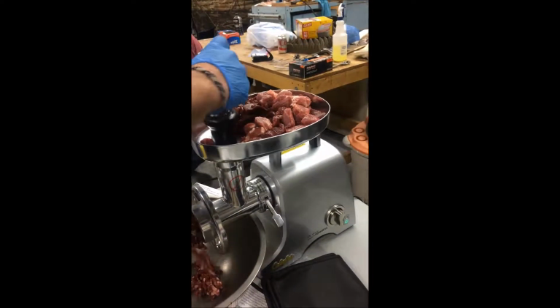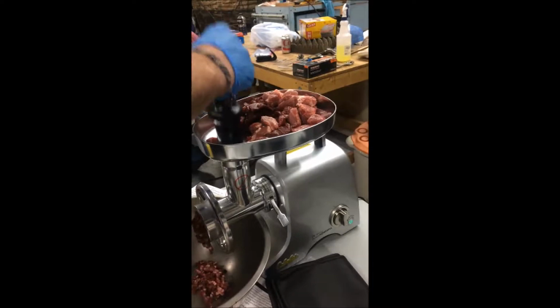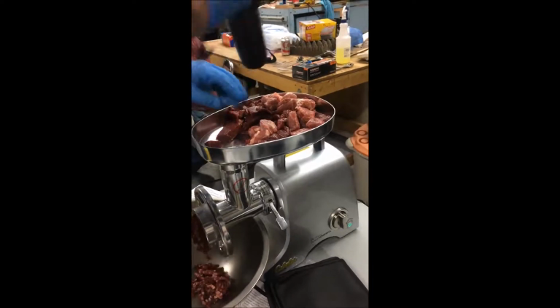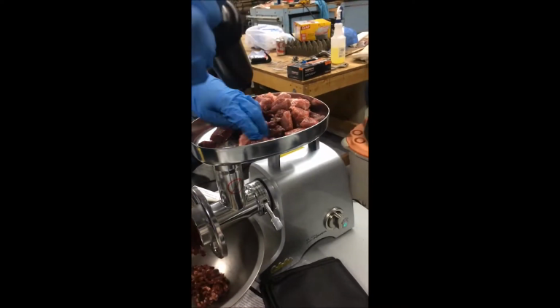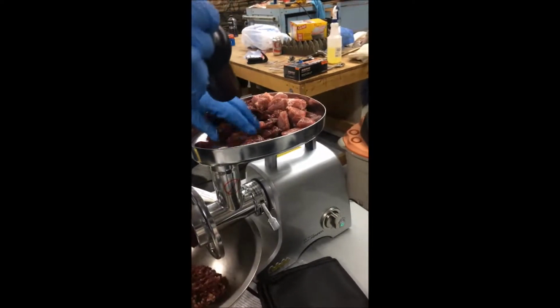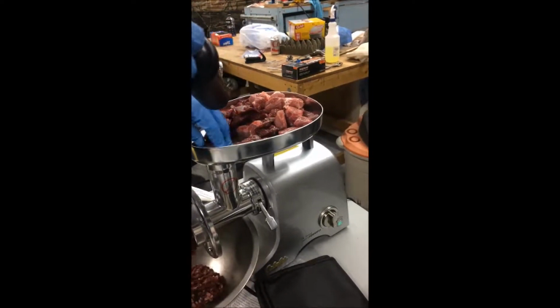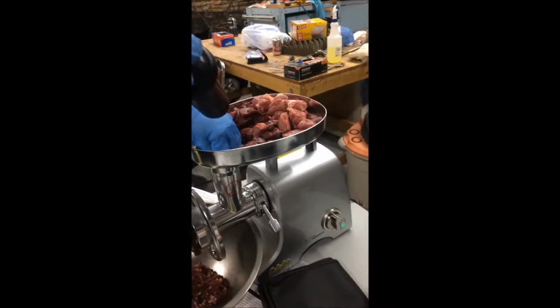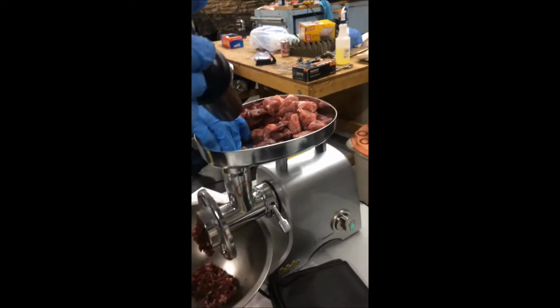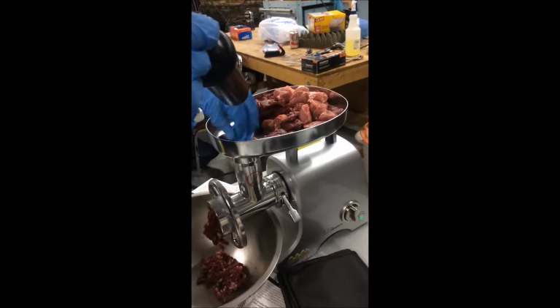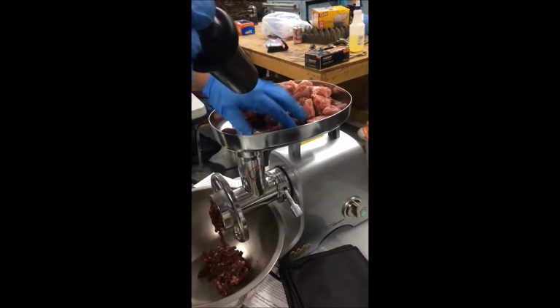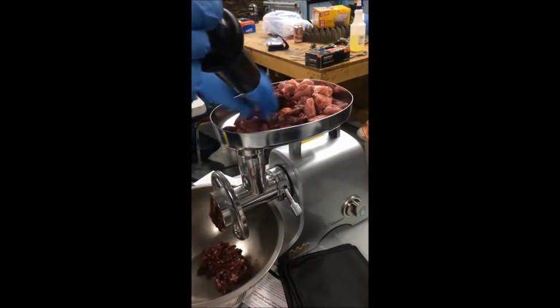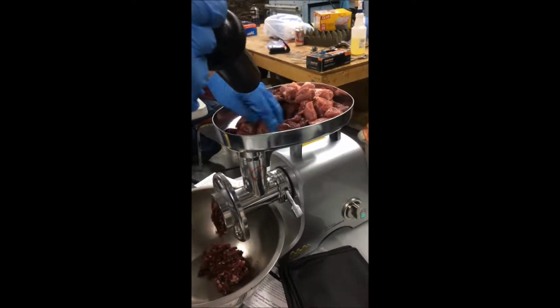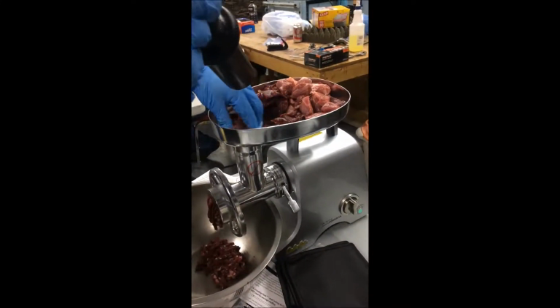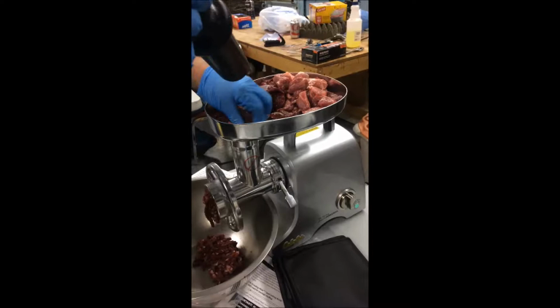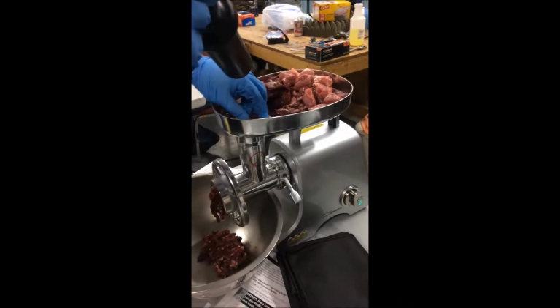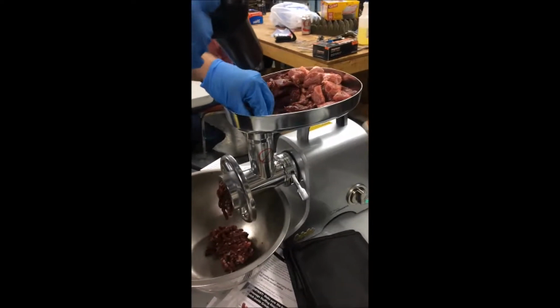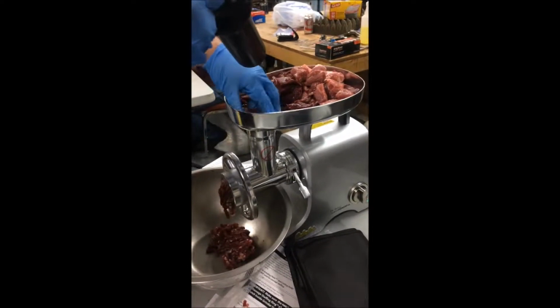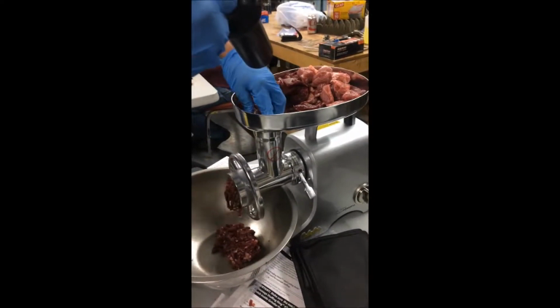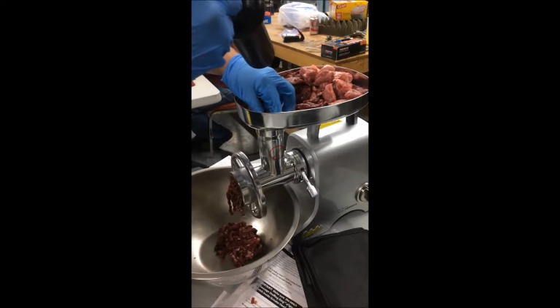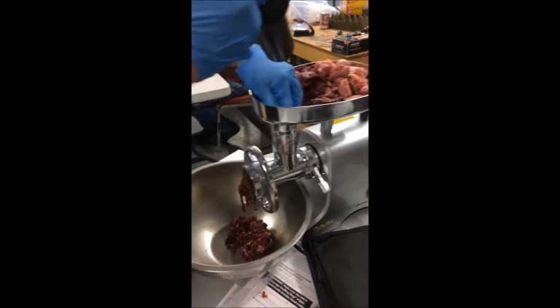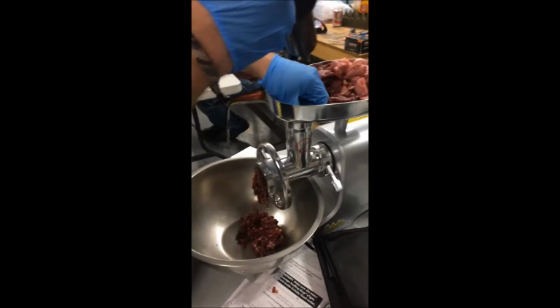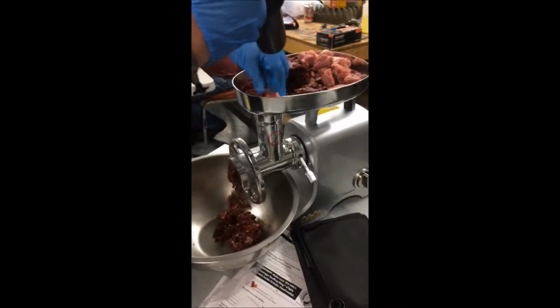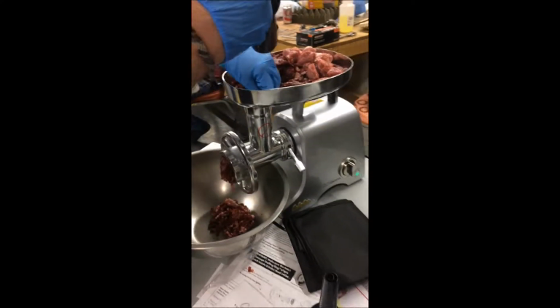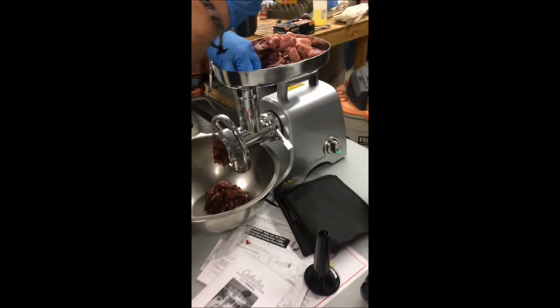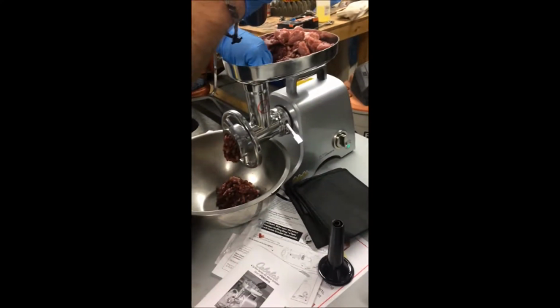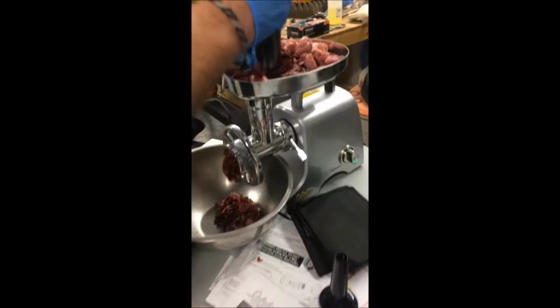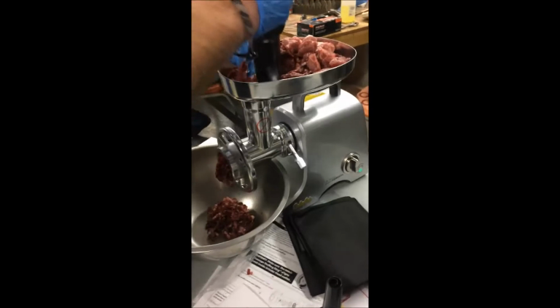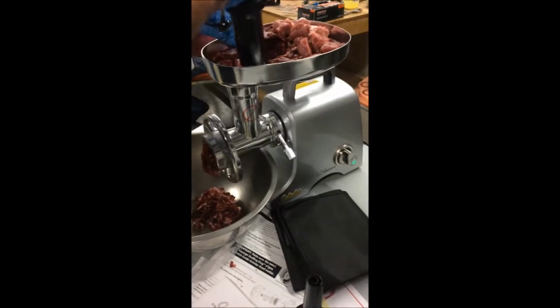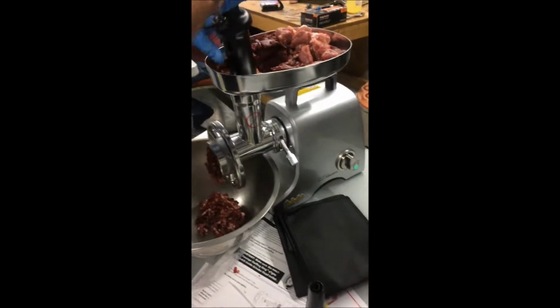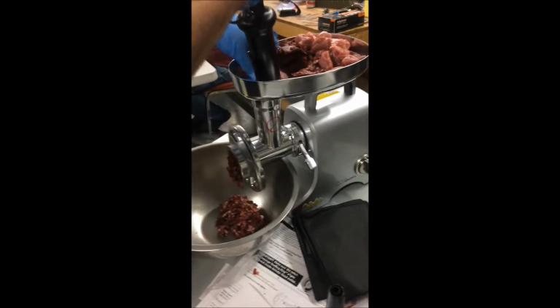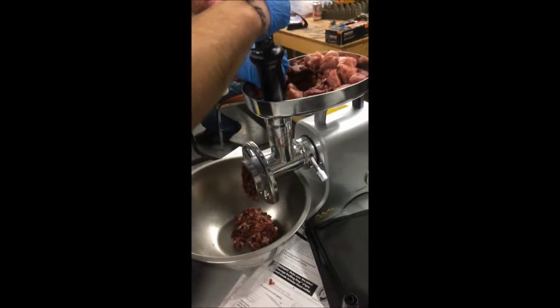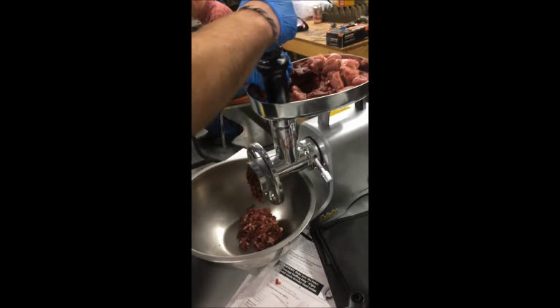As you're processing the meat through the grinder, make sure that the pork and the elk are distributed so that you keep that consistency of two-thirds elk and one-third pork, so you get an even mixture in your batch.